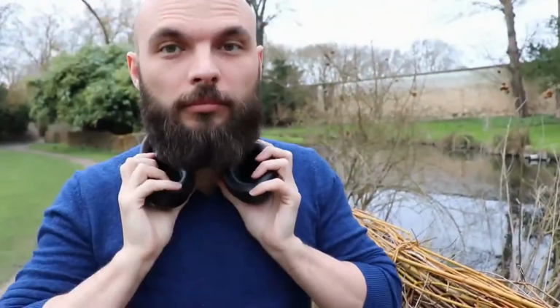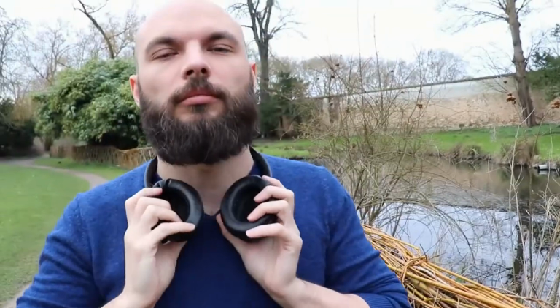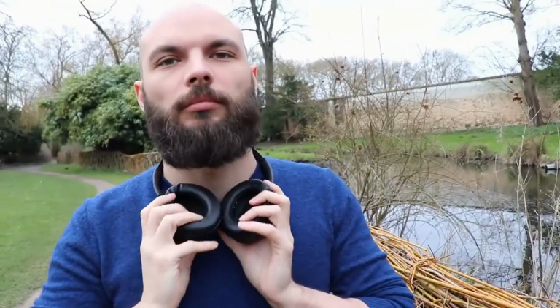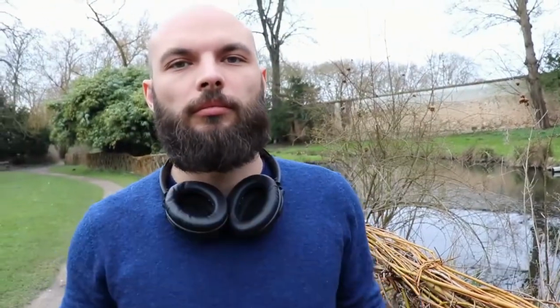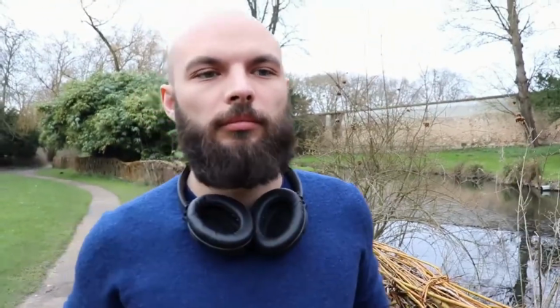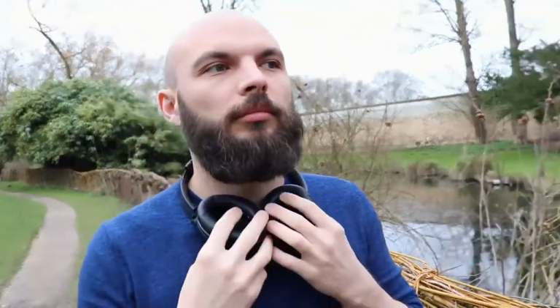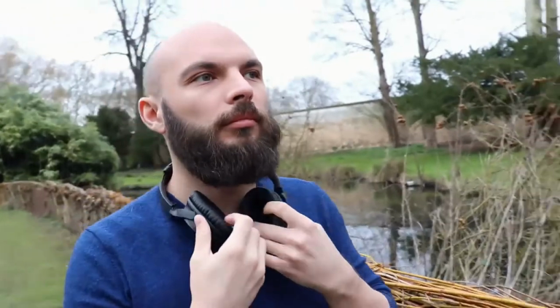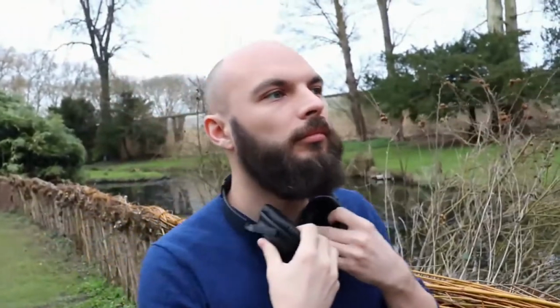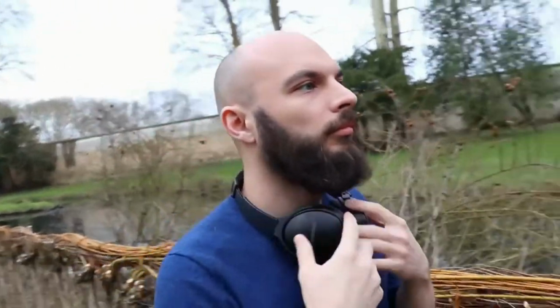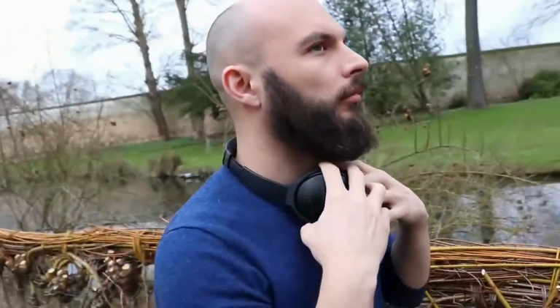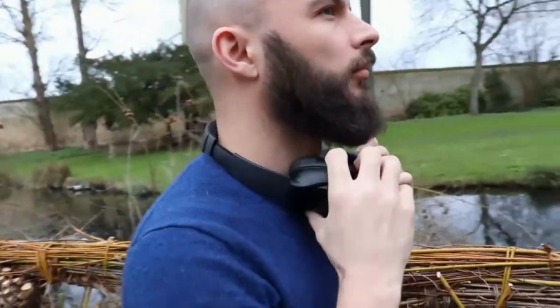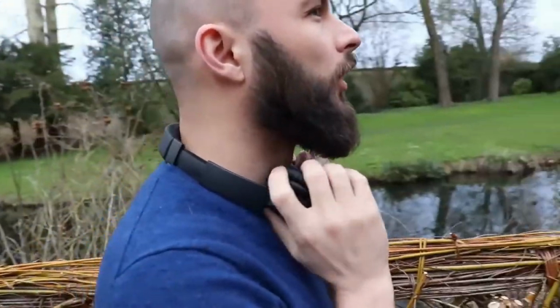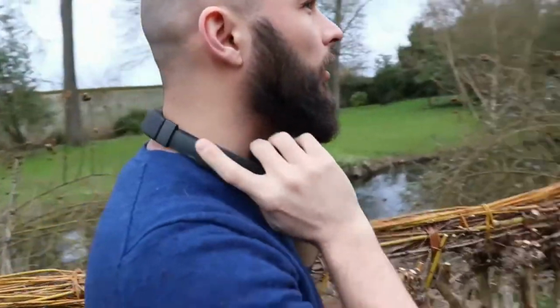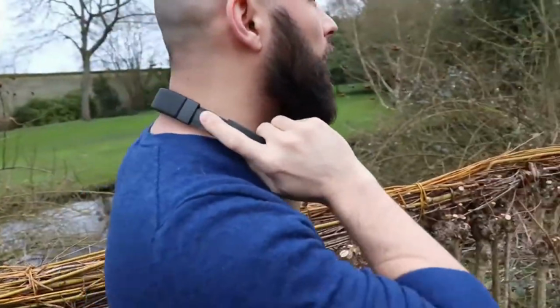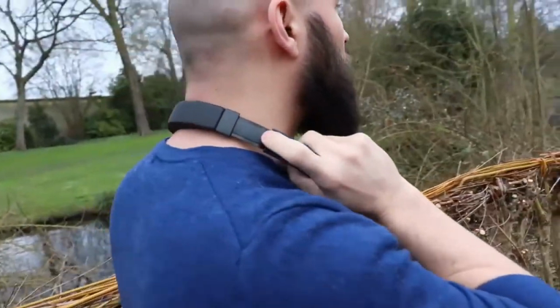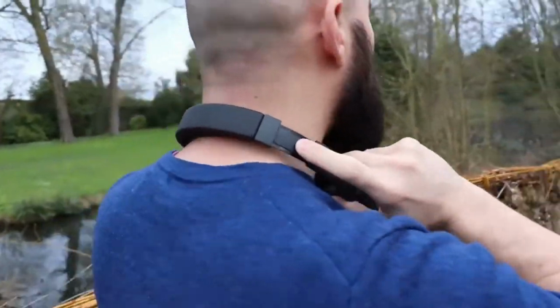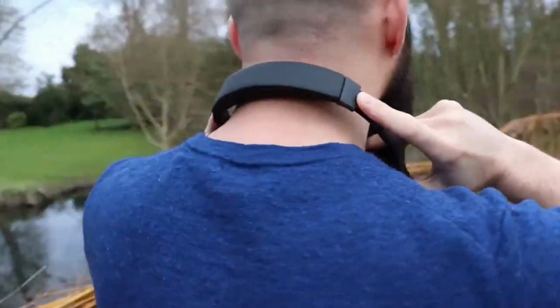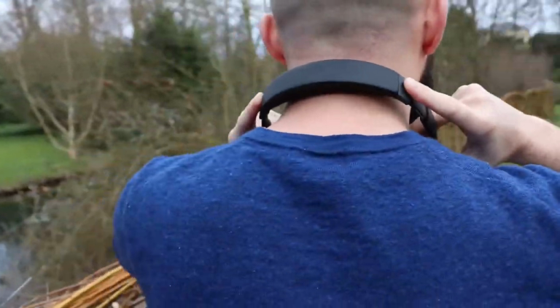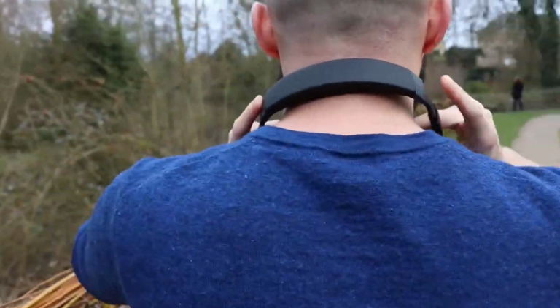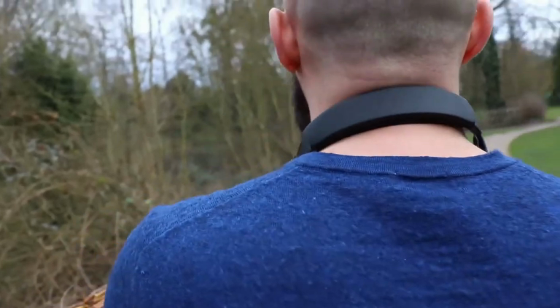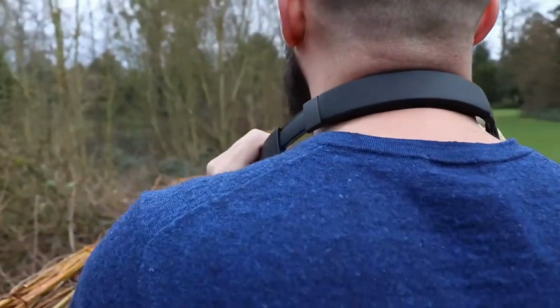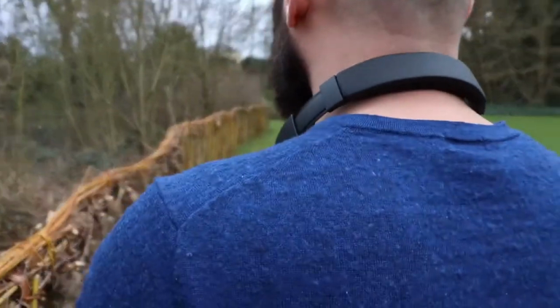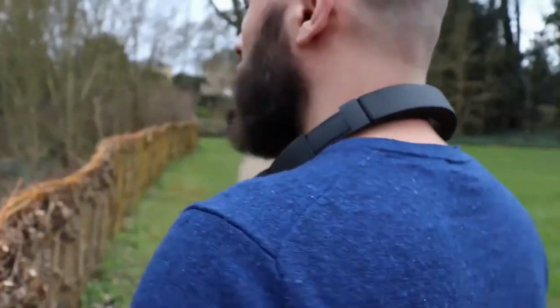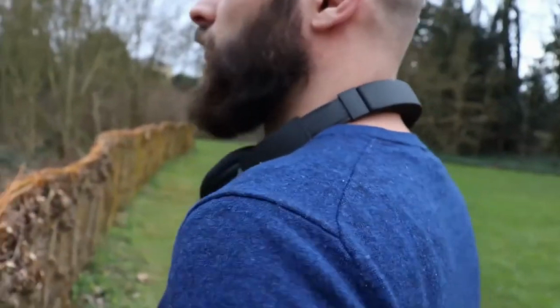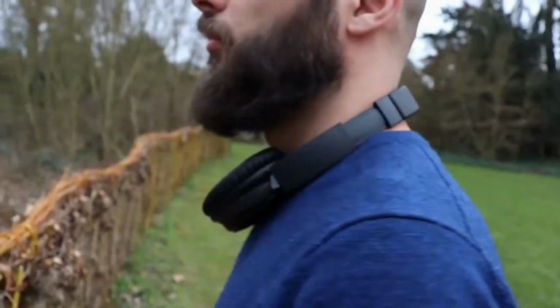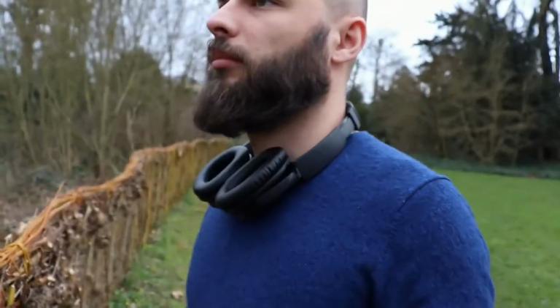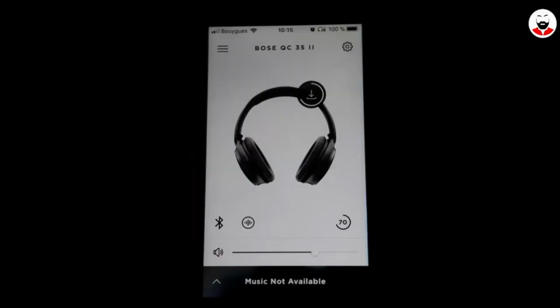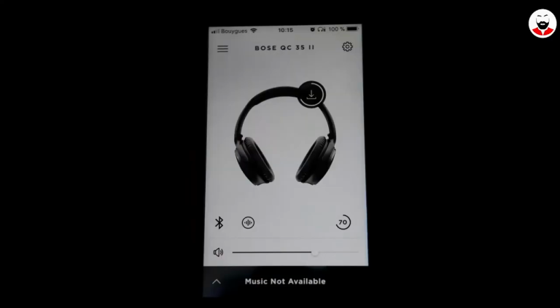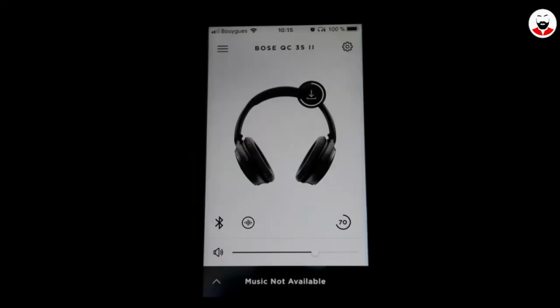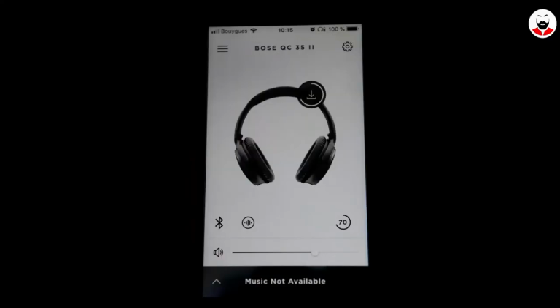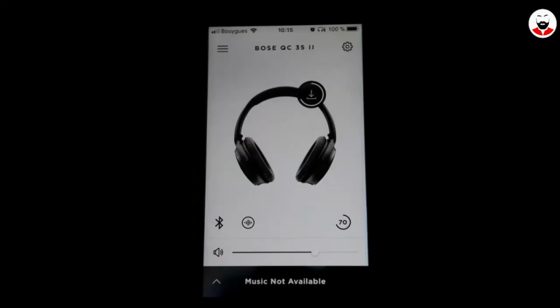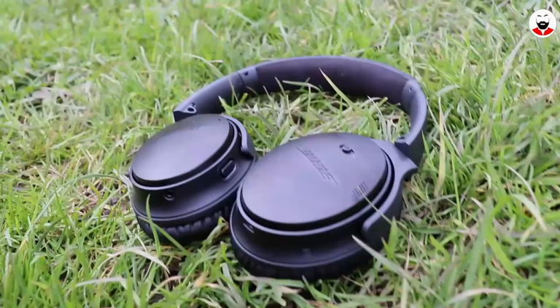The best feature of these headphones is the noise cancelling — it's still one of the best in the business. When I unboxed them and tried them for the first time, I no longer felt that cabin pressure in my ears. Unfortunately, after a firmware update, the cabin pressure came back.